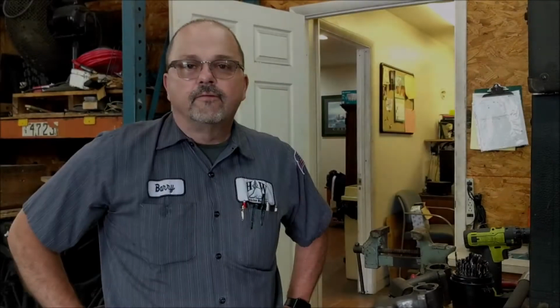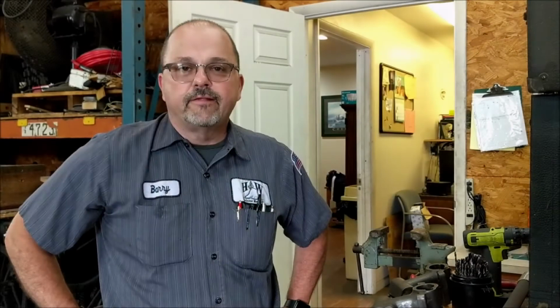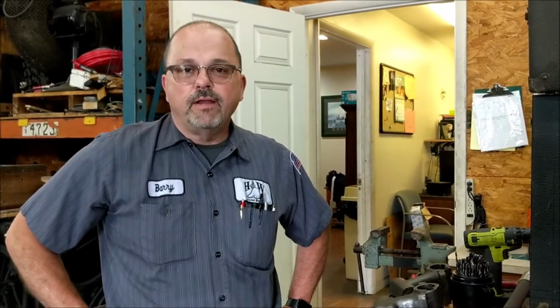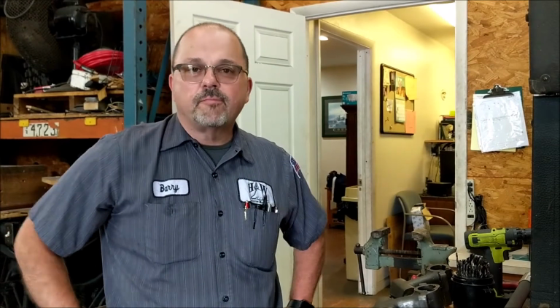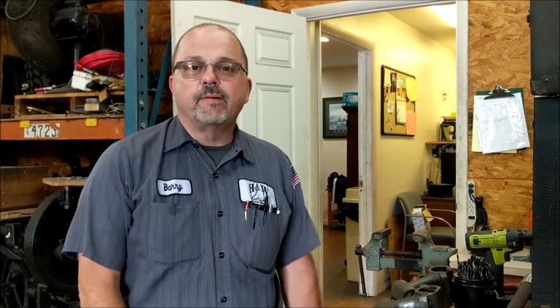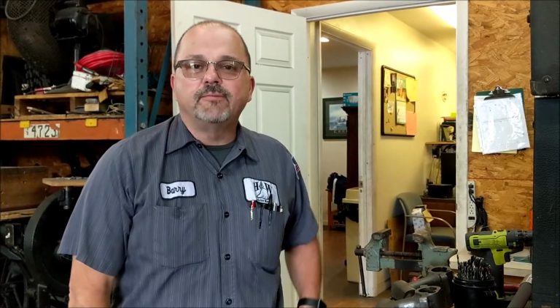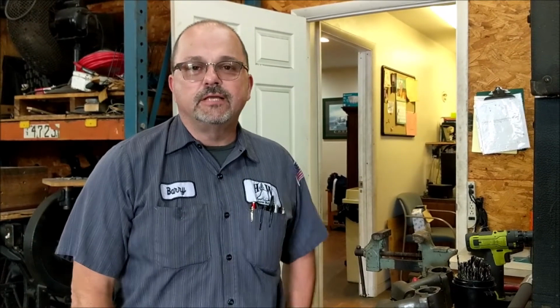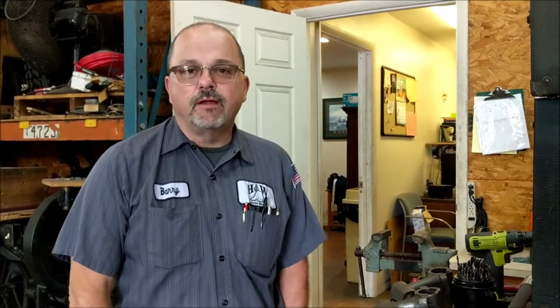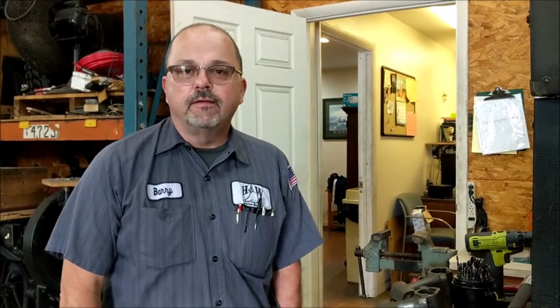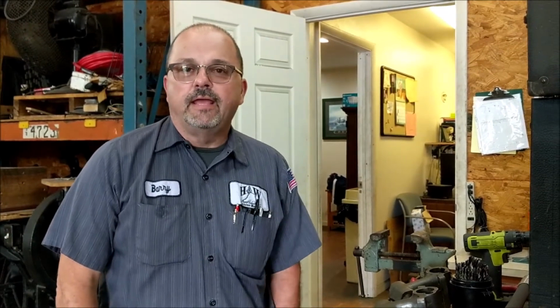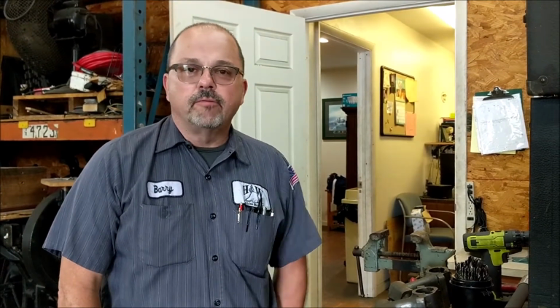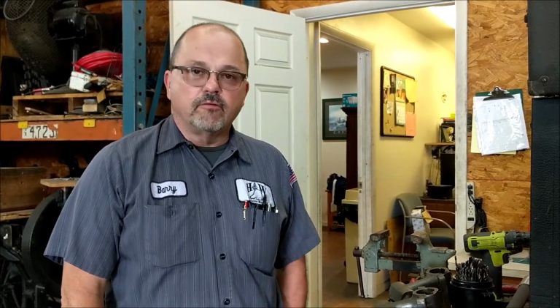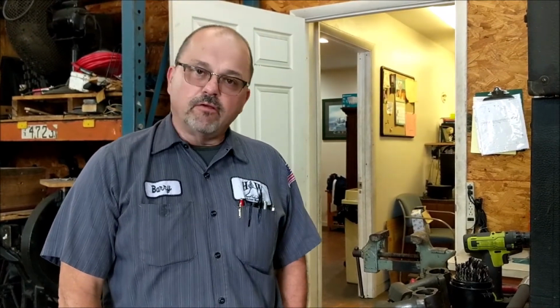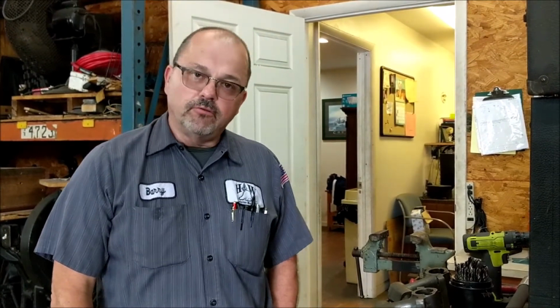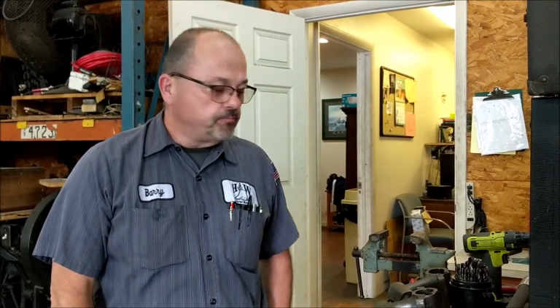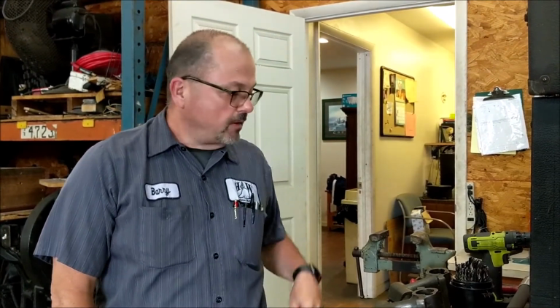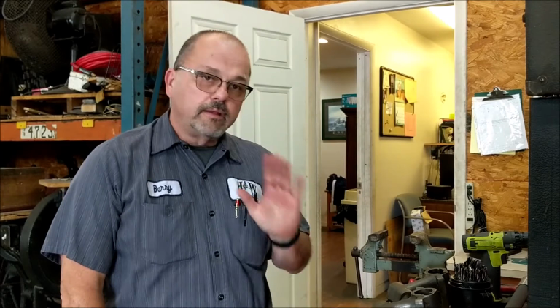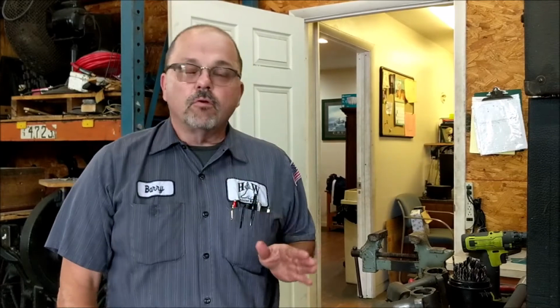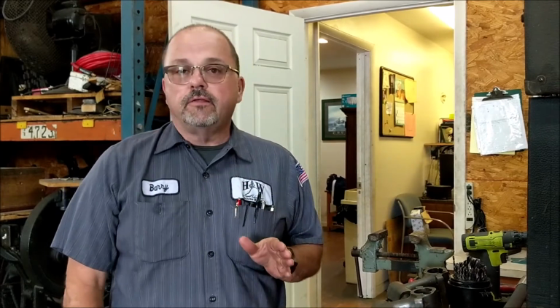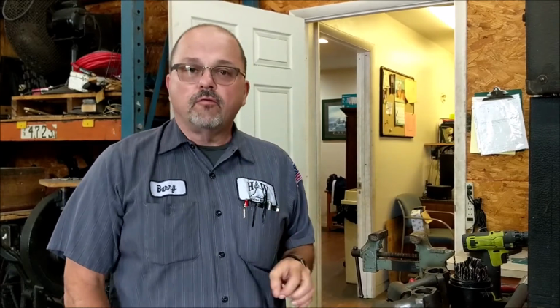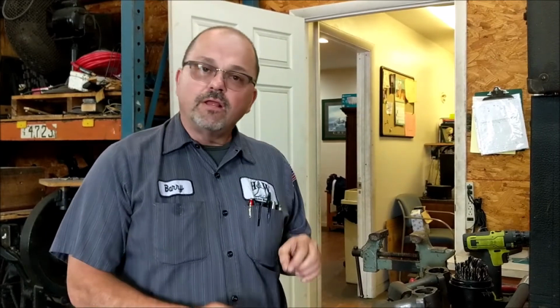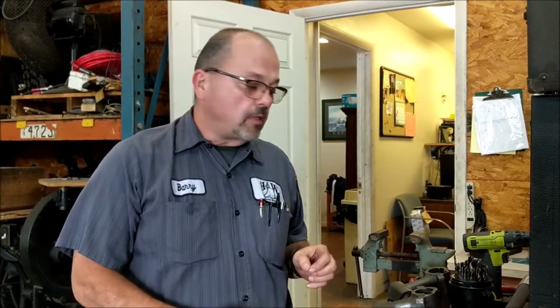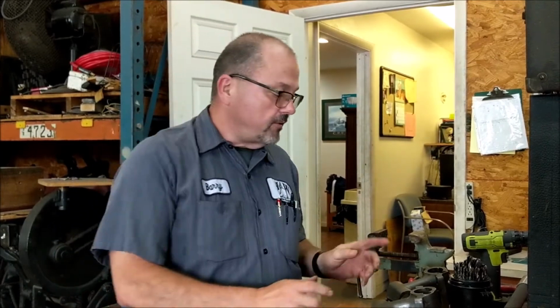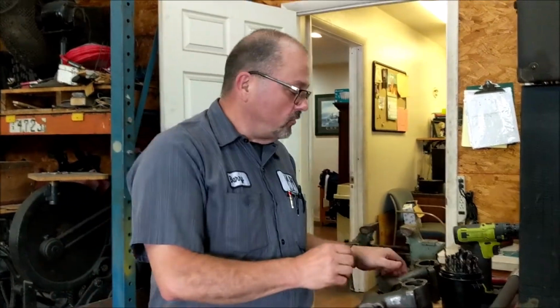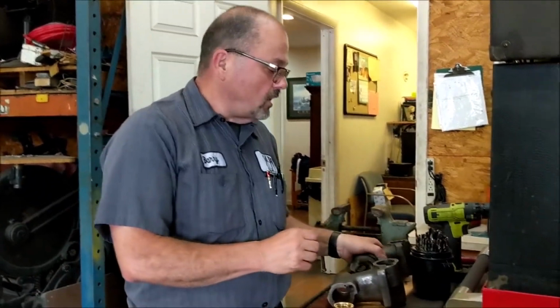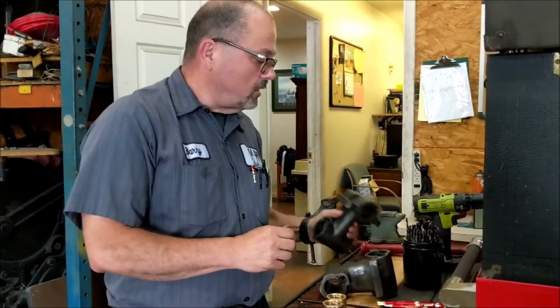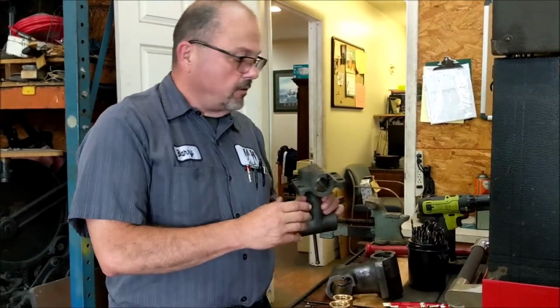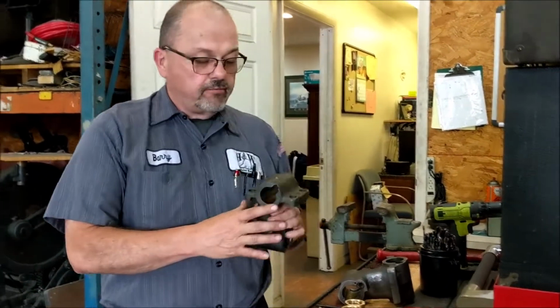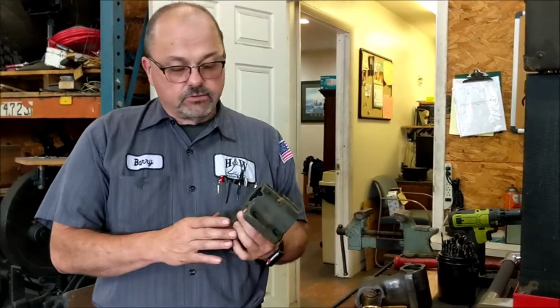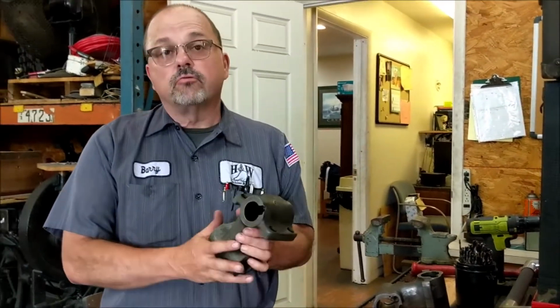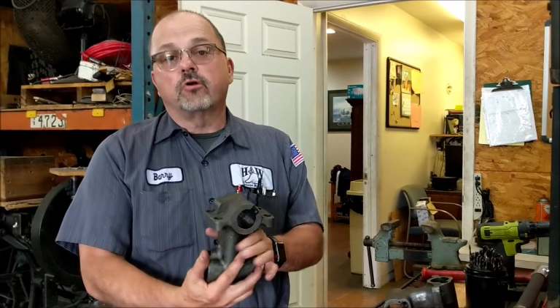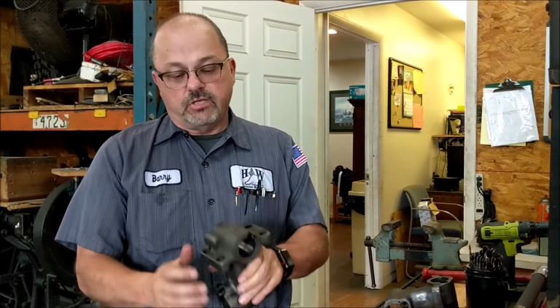Greetings everybody, this is Barry from H&W Machine Repair and we're here to make another video for YouTube. Today we're going to discuss putting lube lines into a yoke that is the original Zerk machine.